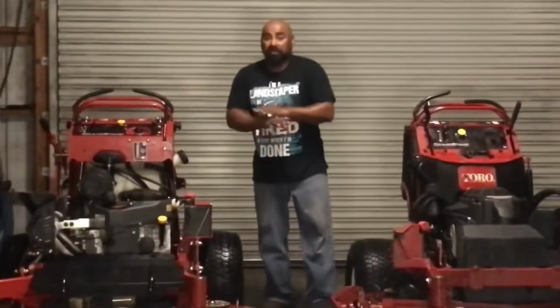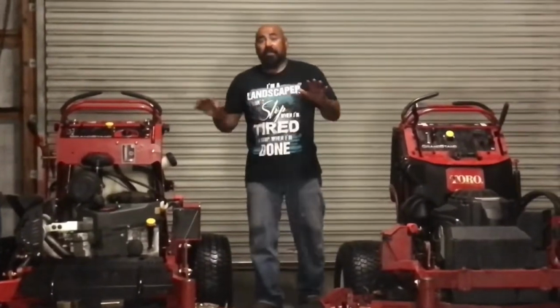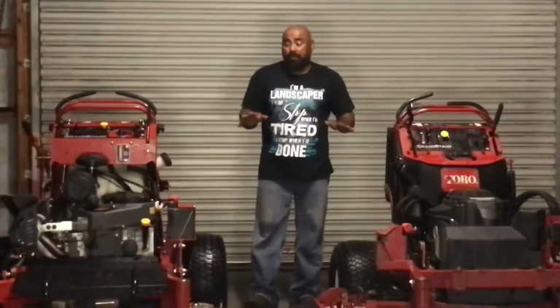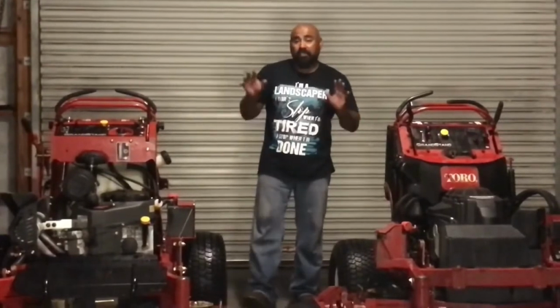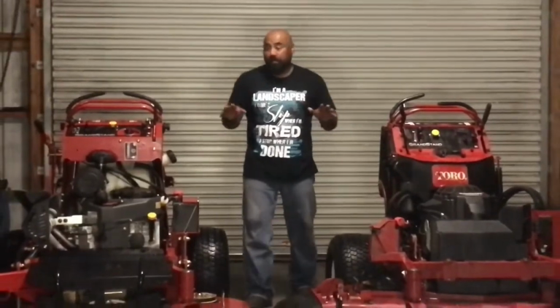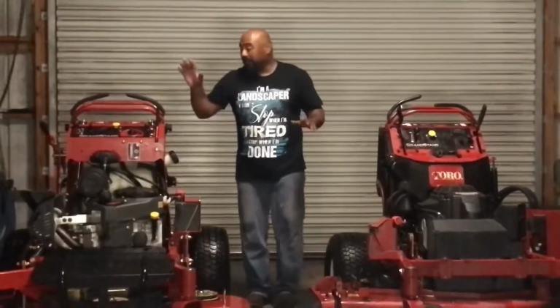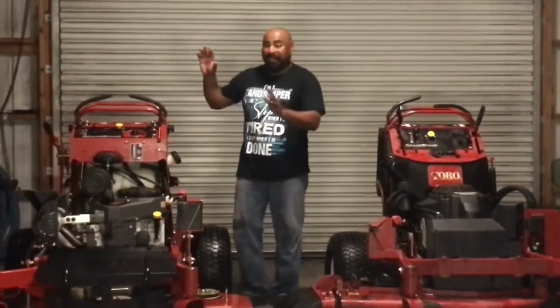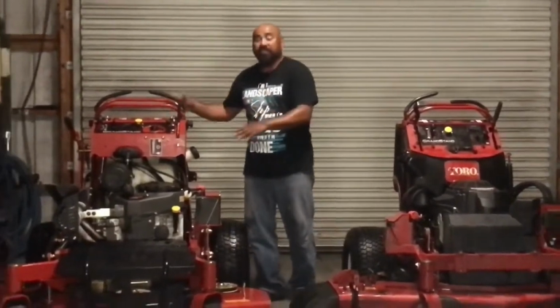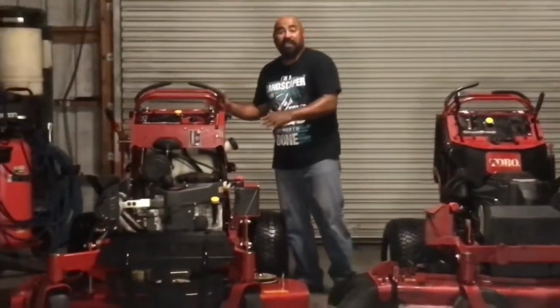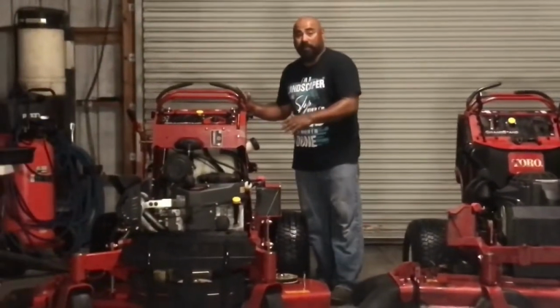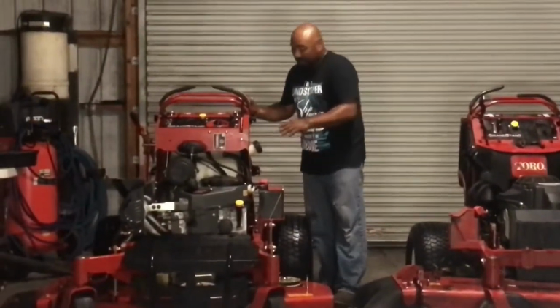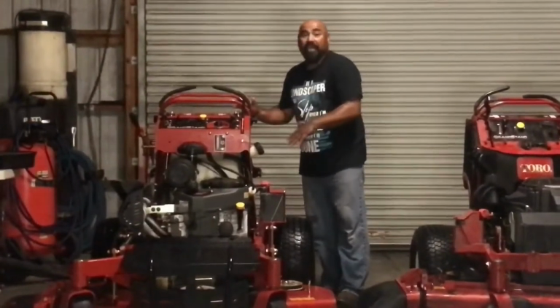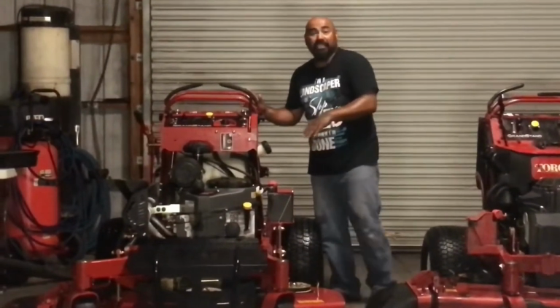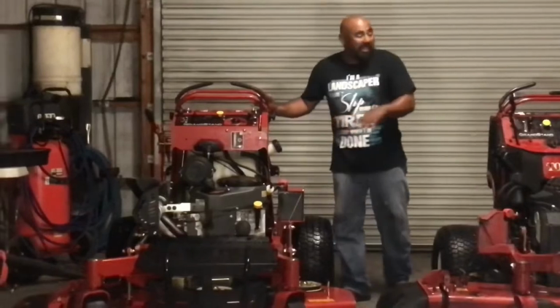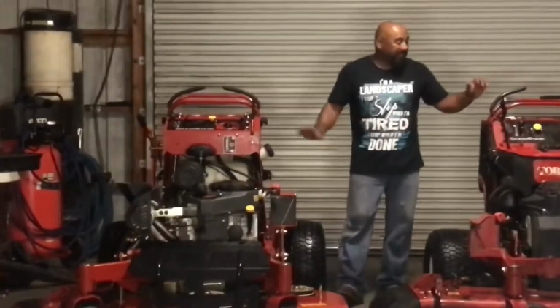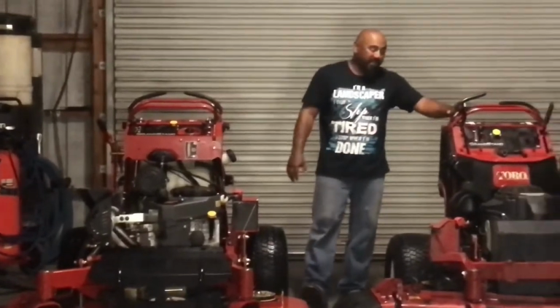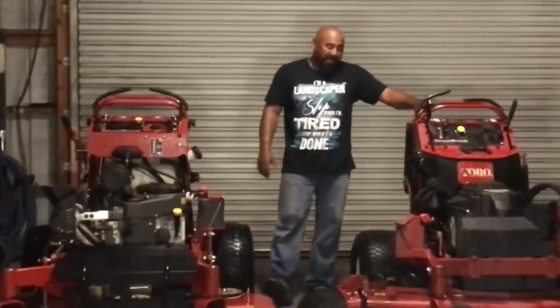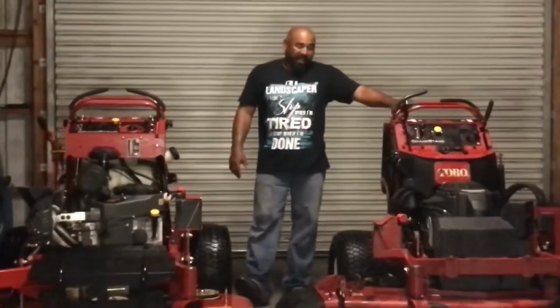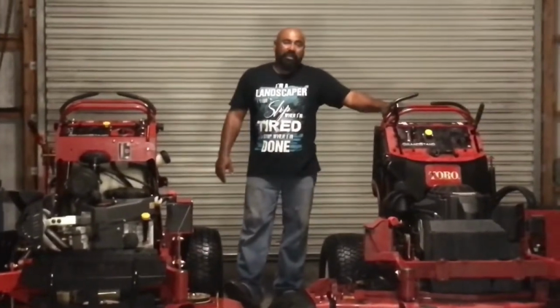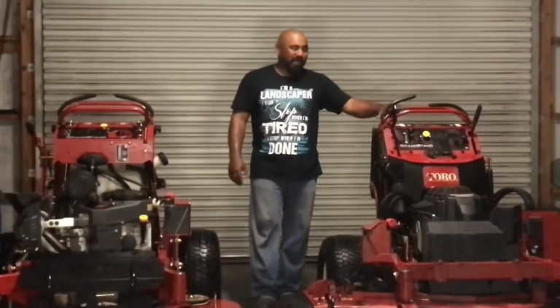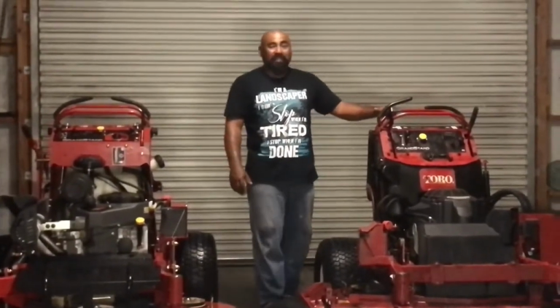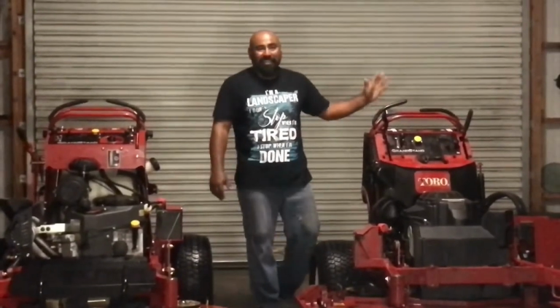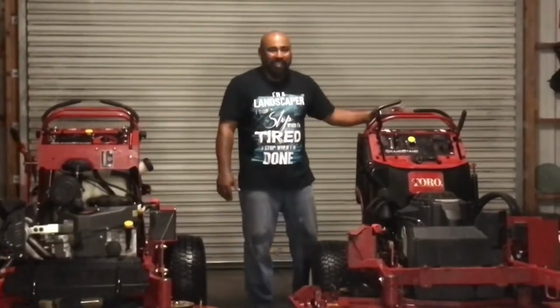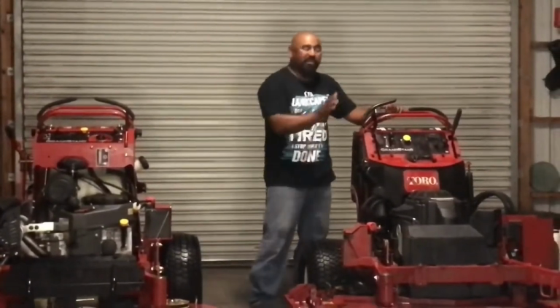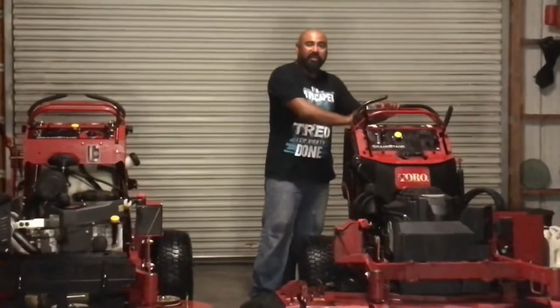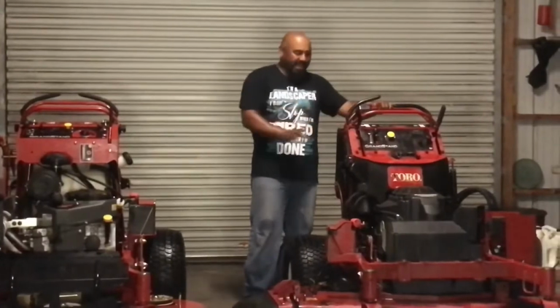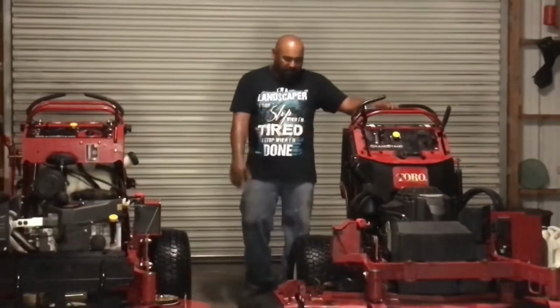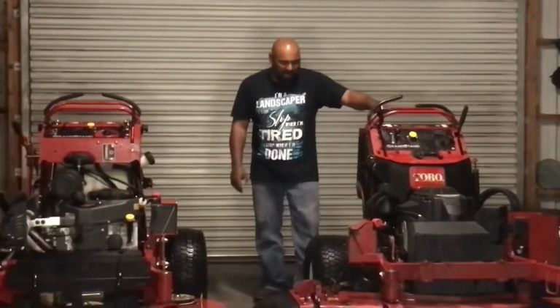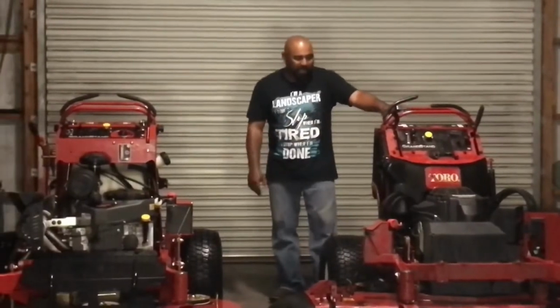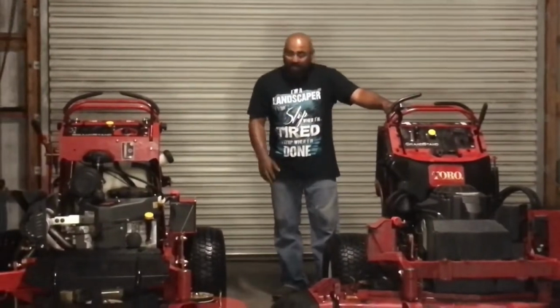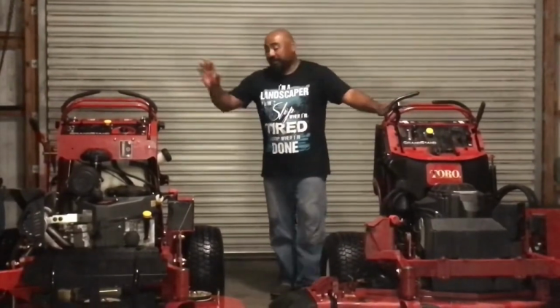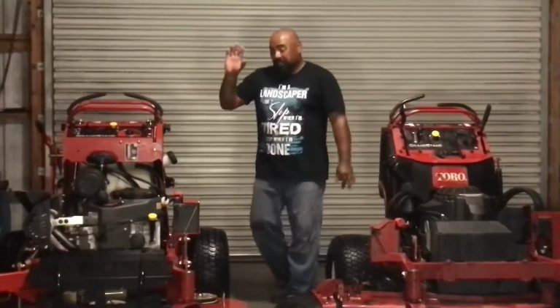Those are my pros. Oh, and this new mower goes 10 miles per hour — it's fast. The old one when it was brand new was going about eight miles per hour.